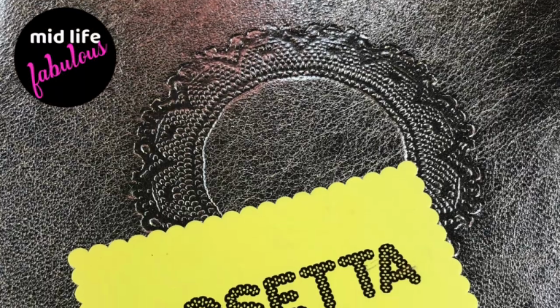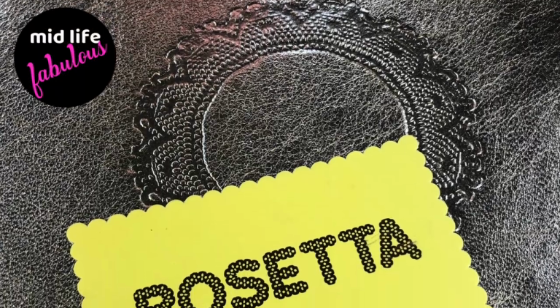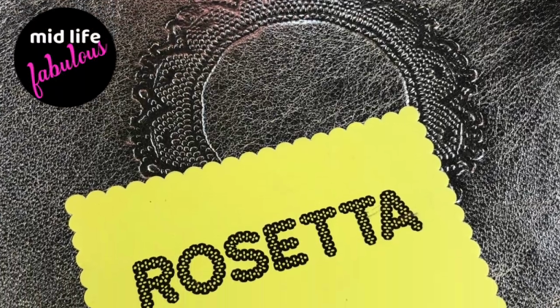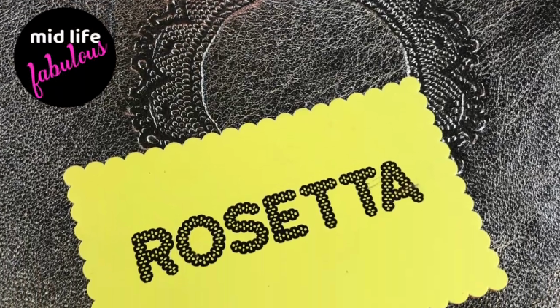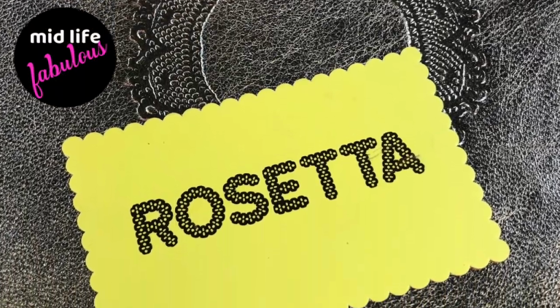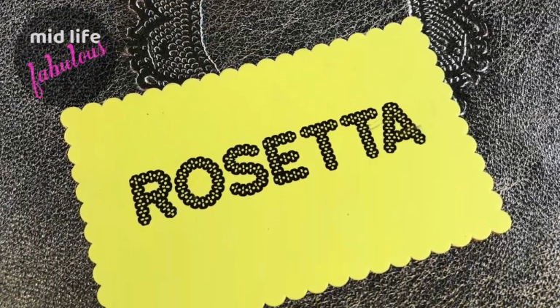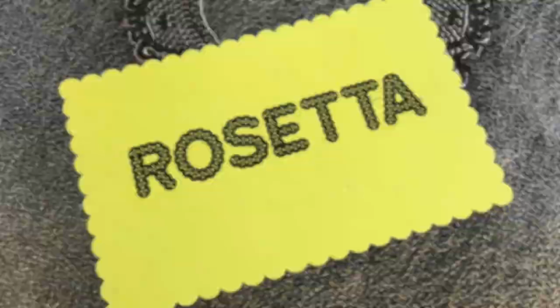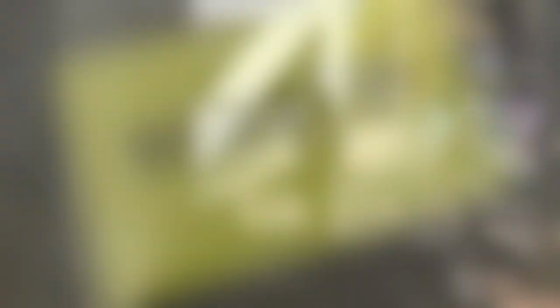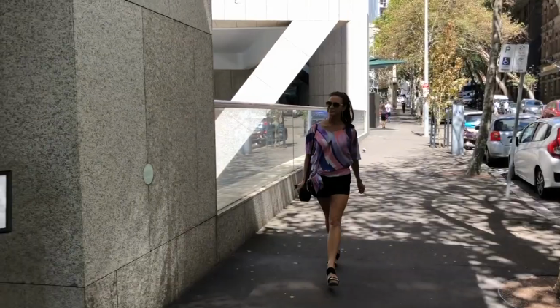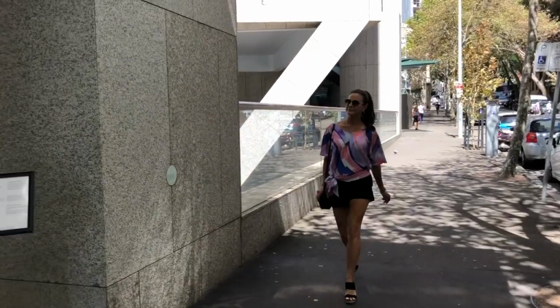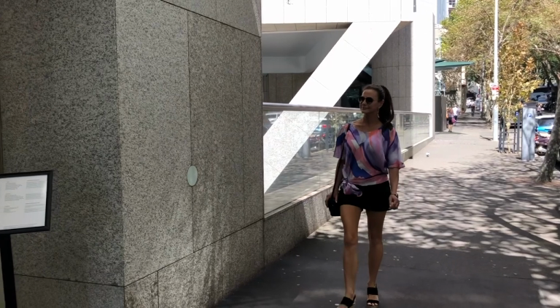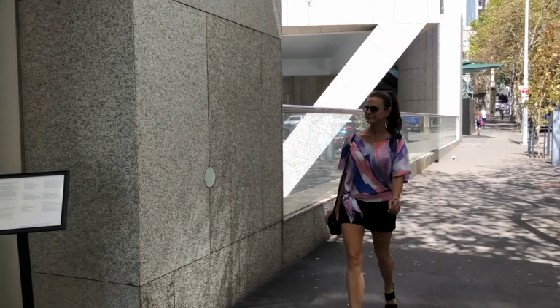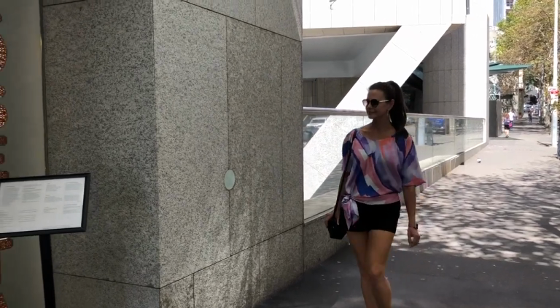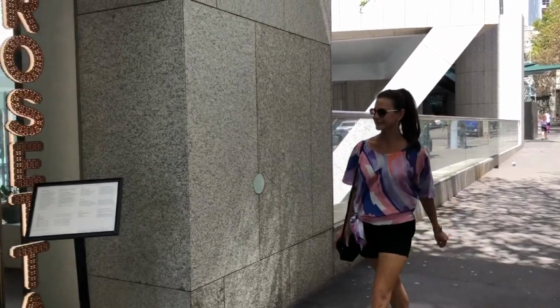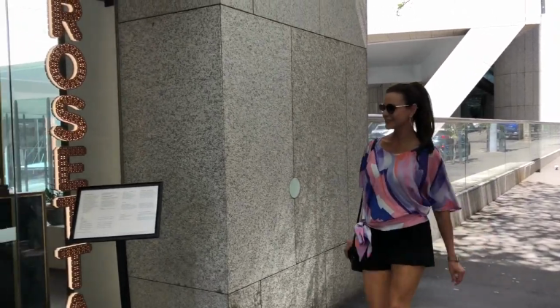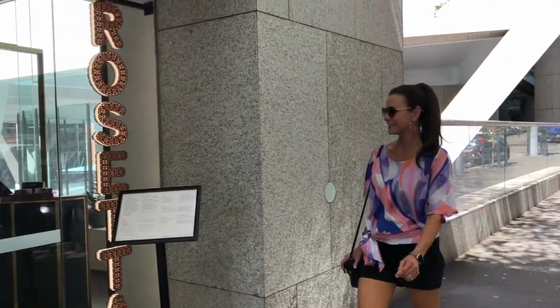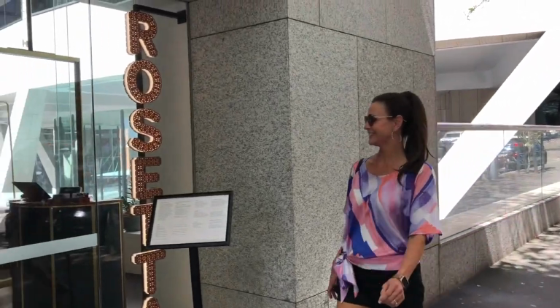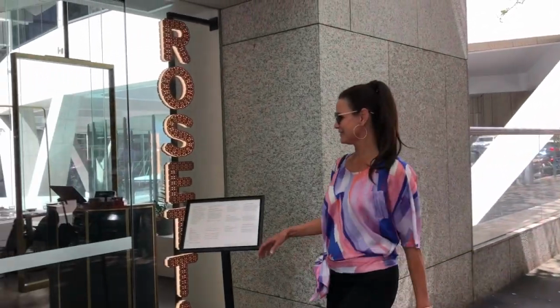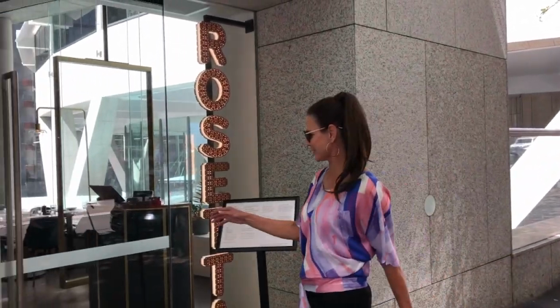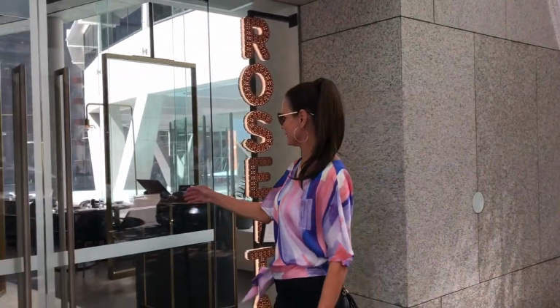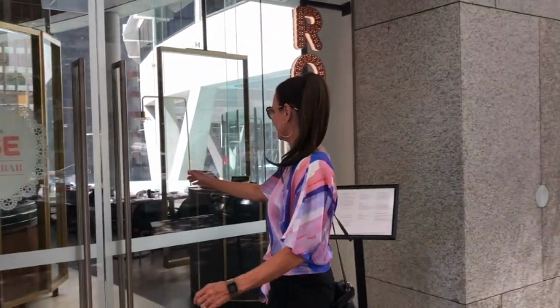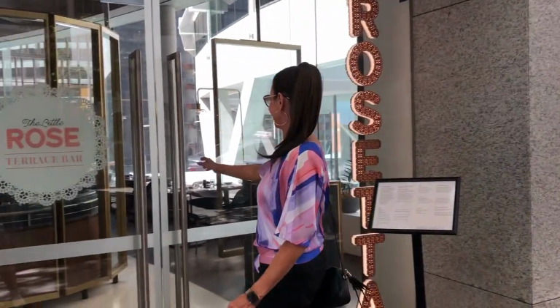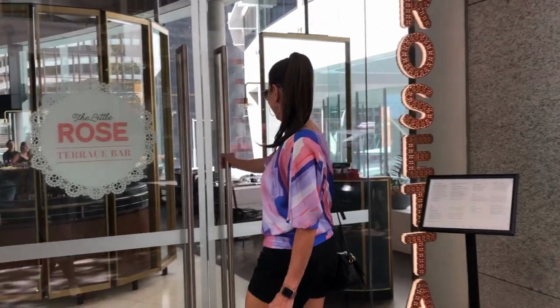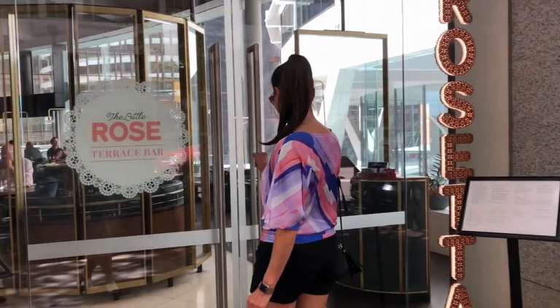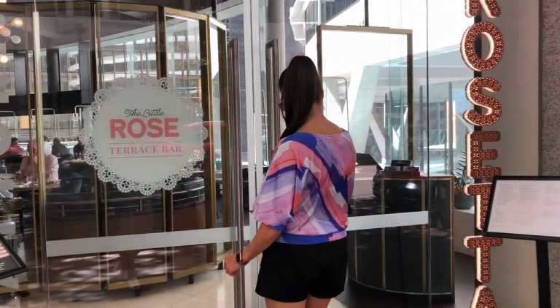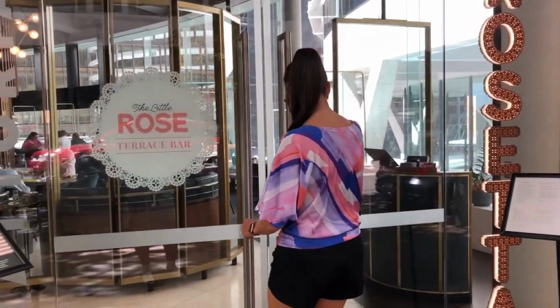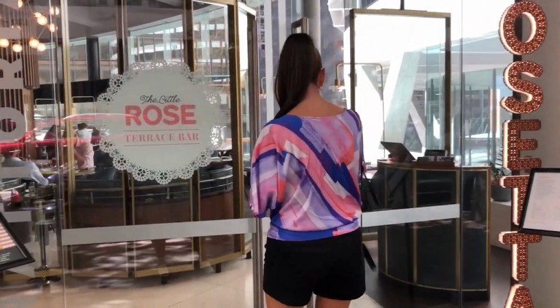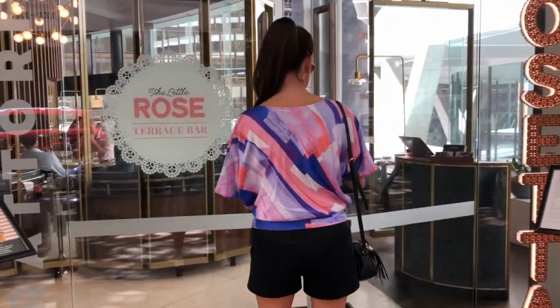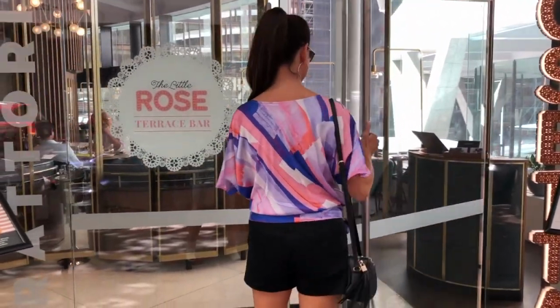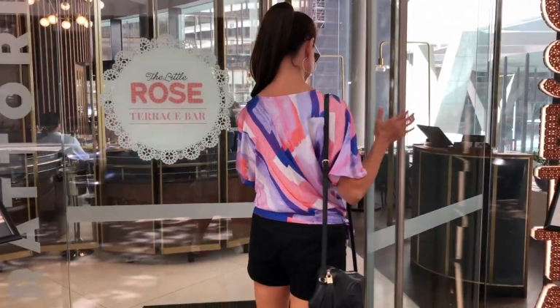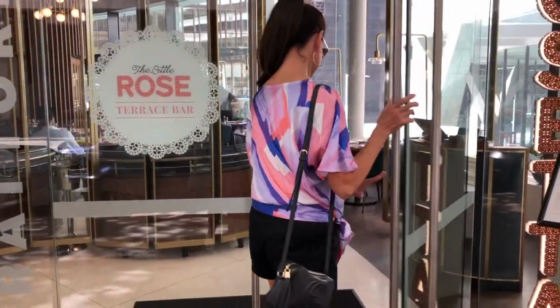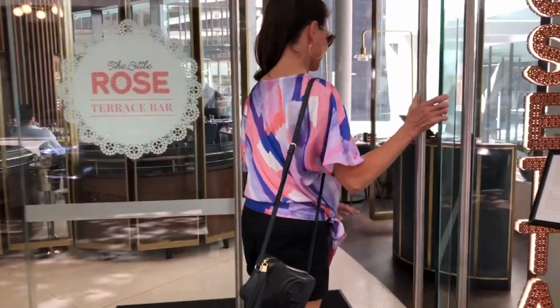Today we're off to Rosetta Sydney. Located in the Sydney CBD, Rosetta is just a short walk from Circular Quay or Wynyard Station, and today we've decided to lunch here as they're having a mullet rosé special that we just simply could not refuse.